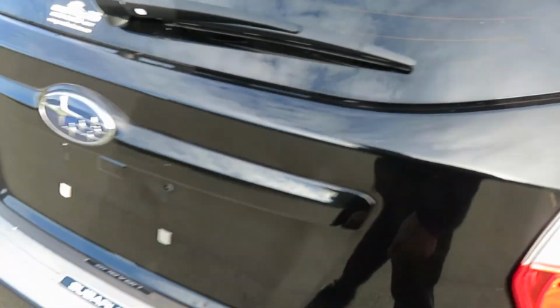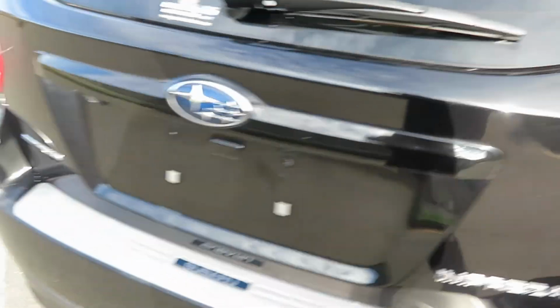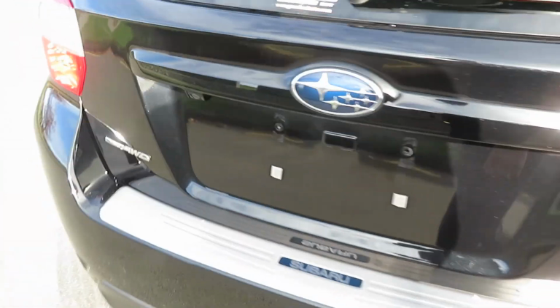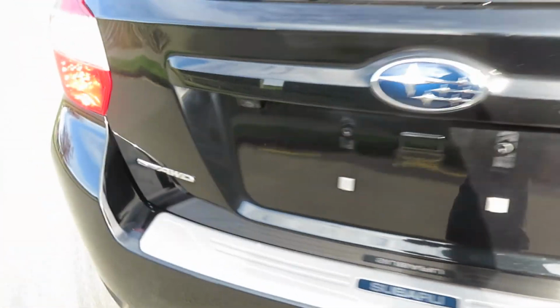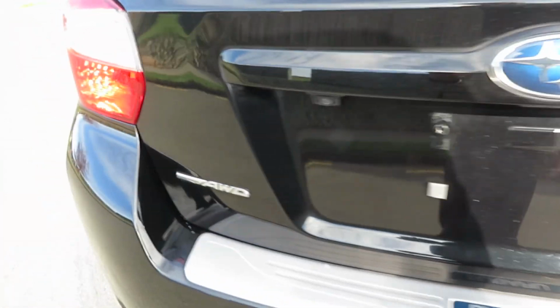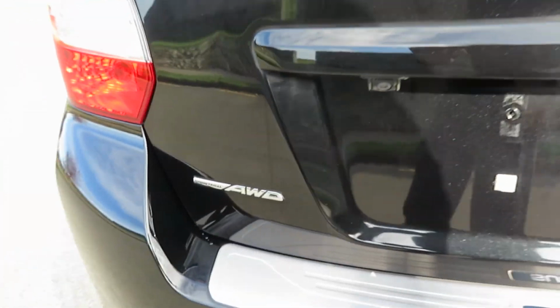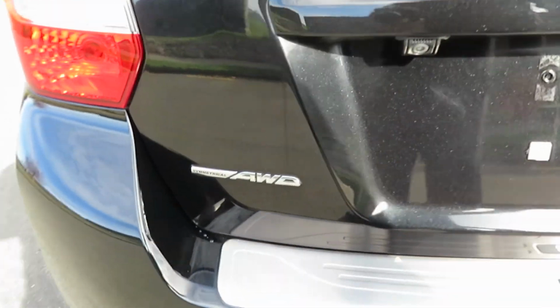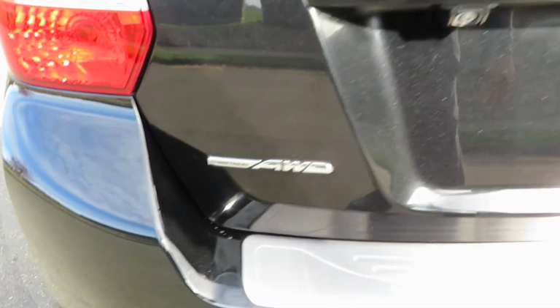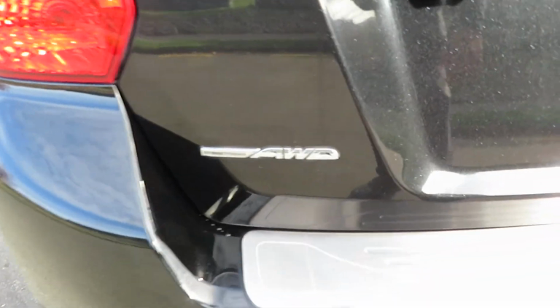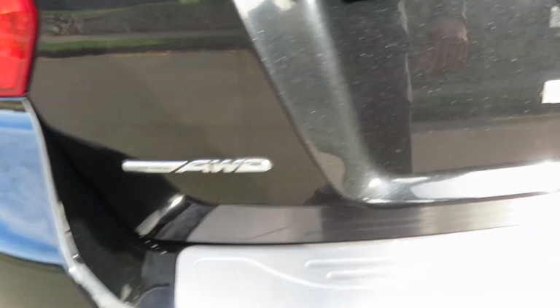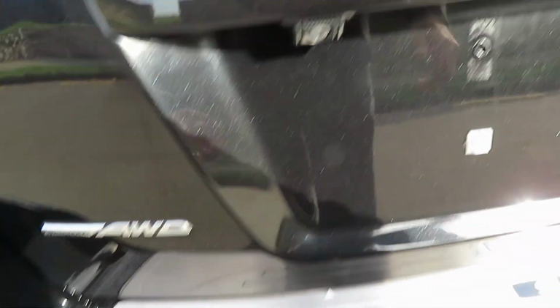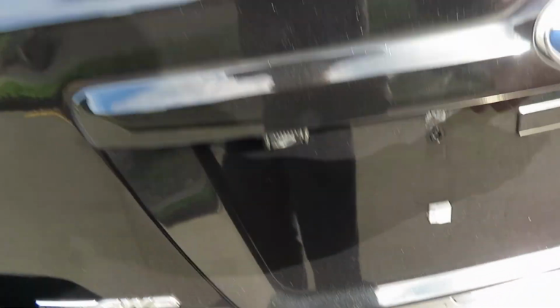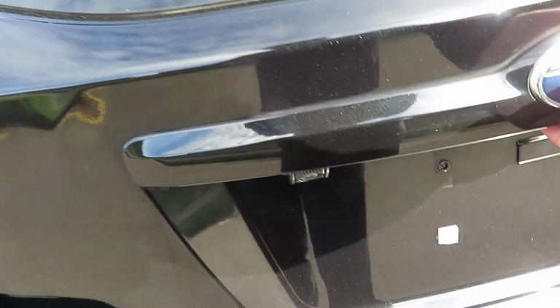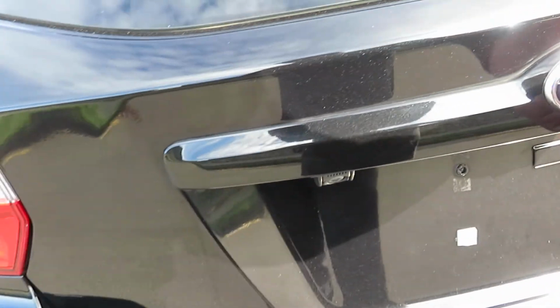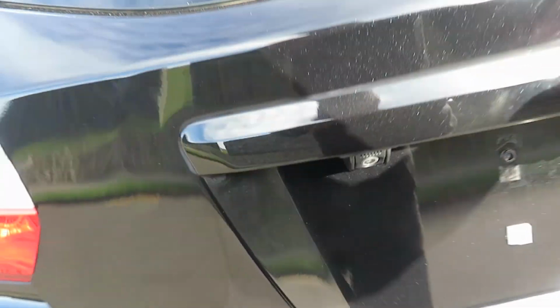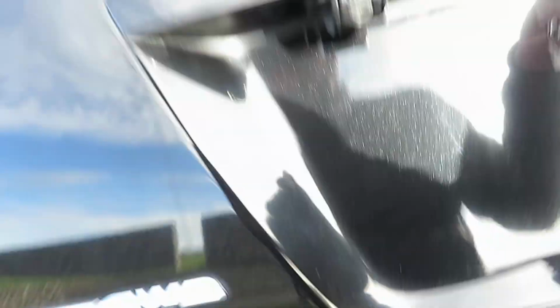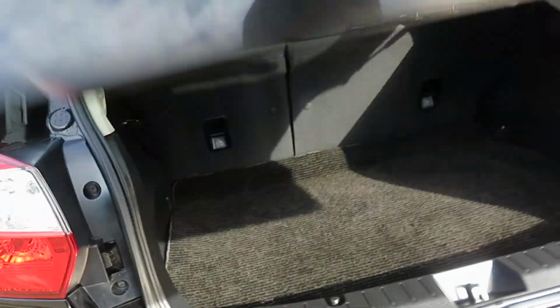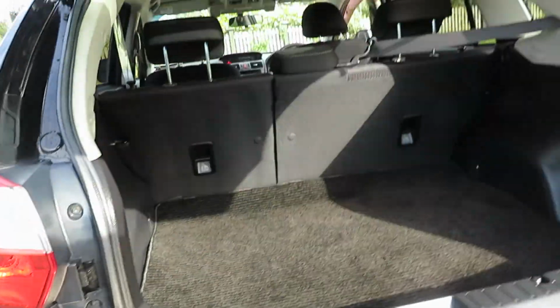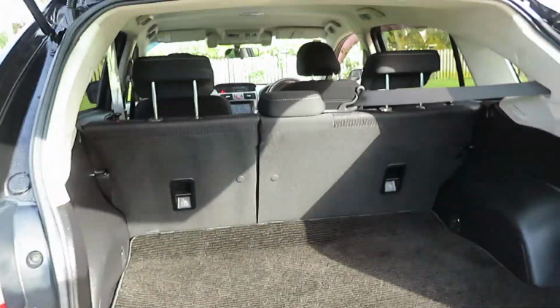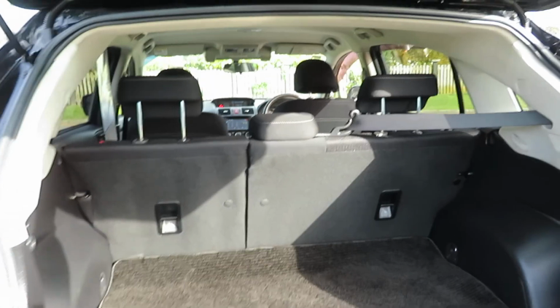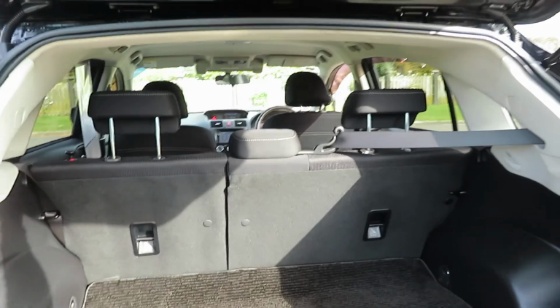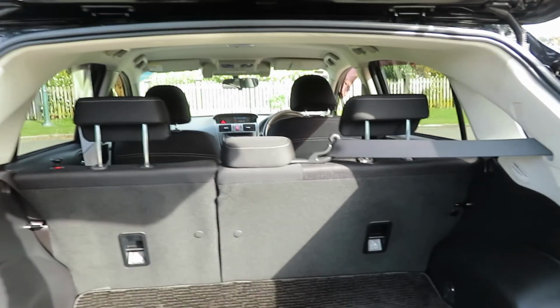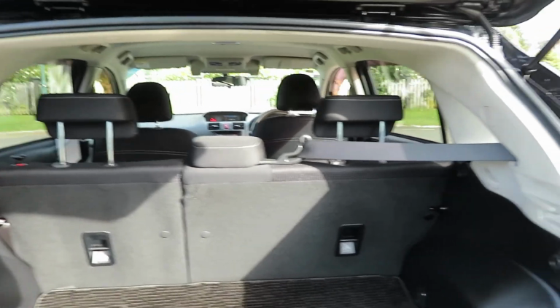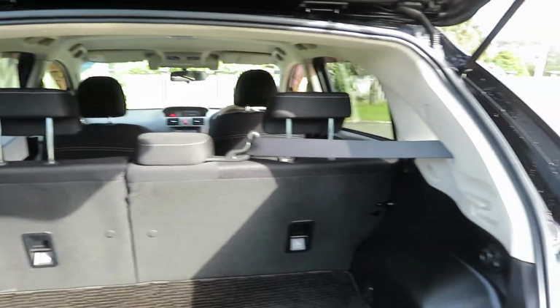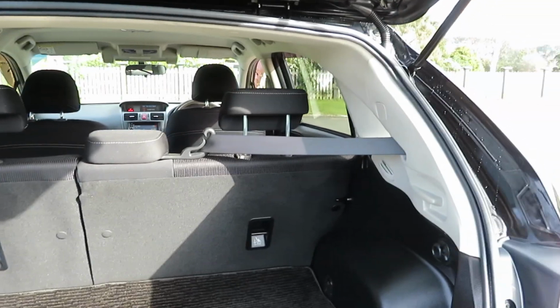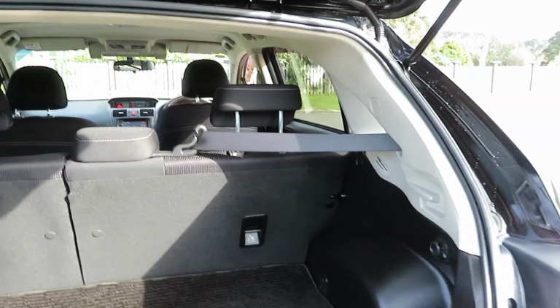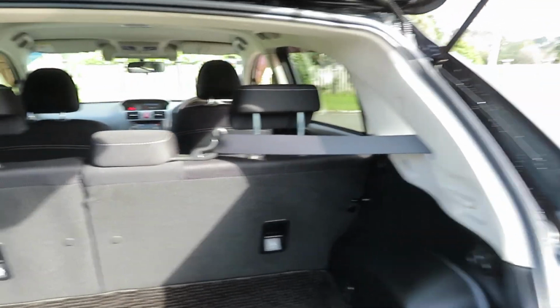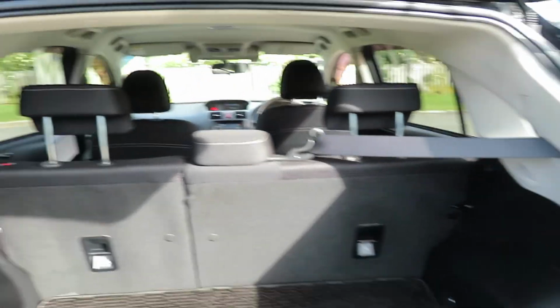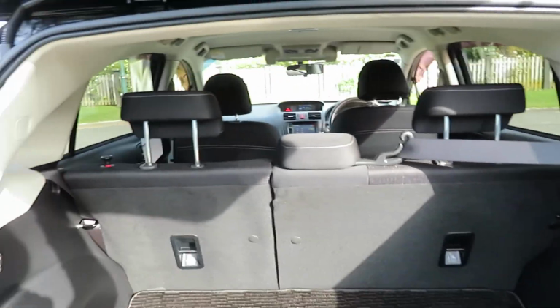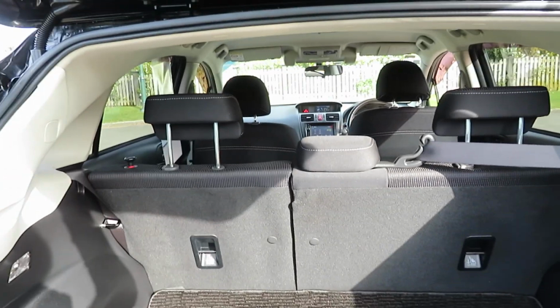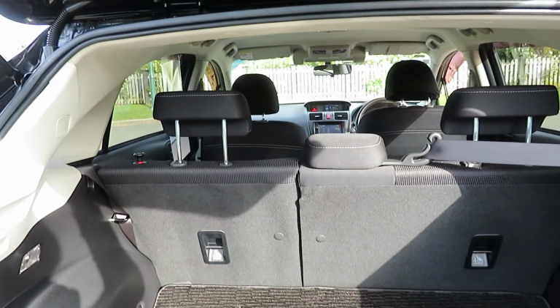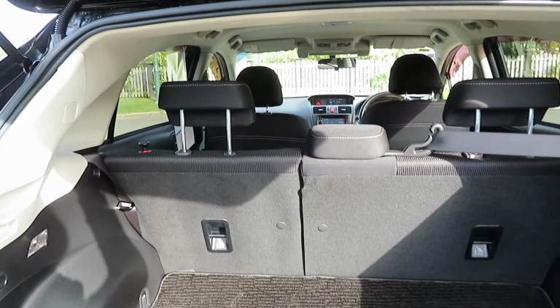That's a symmetrical all-wheel drive. Very good boot space with baby seat anchor points.